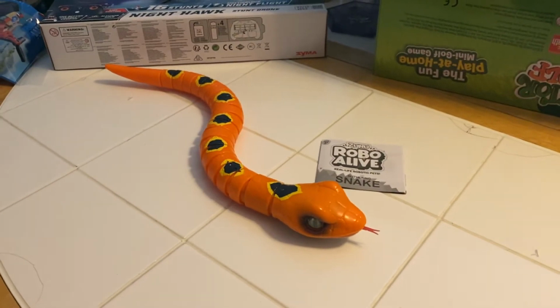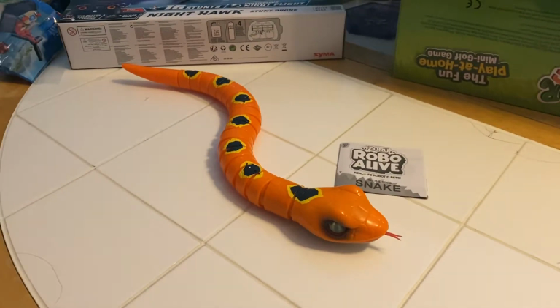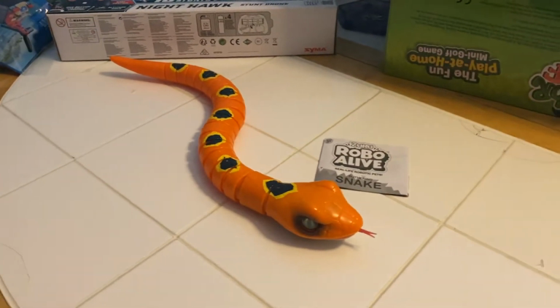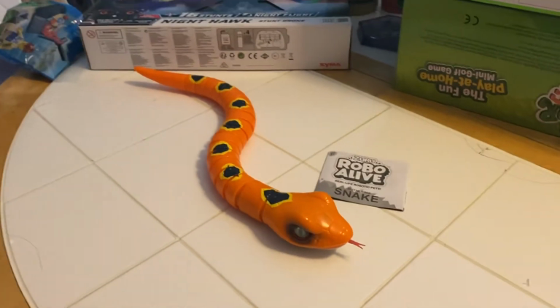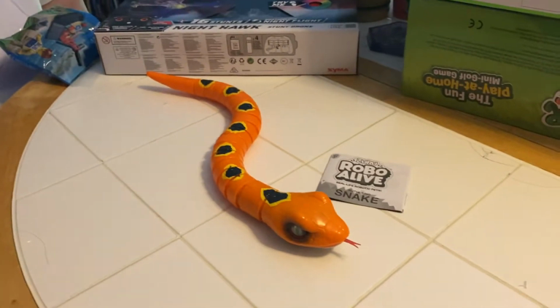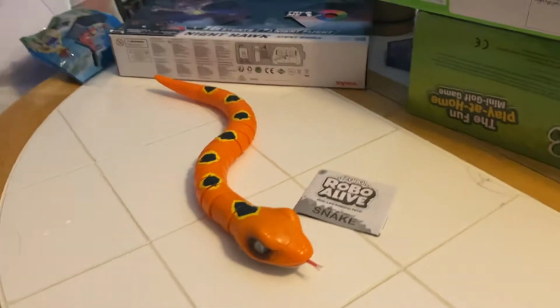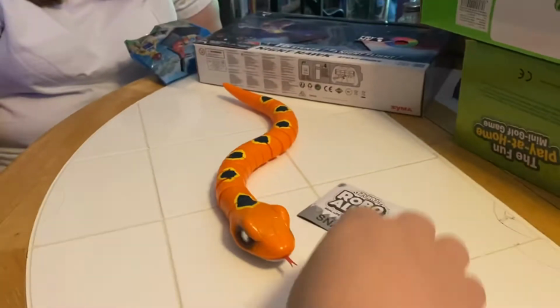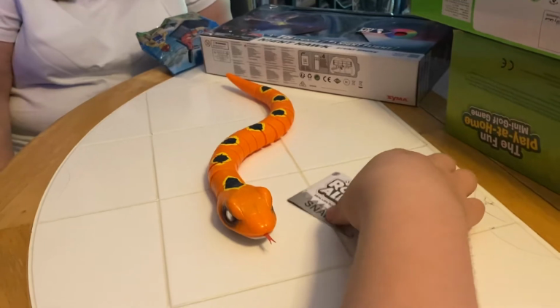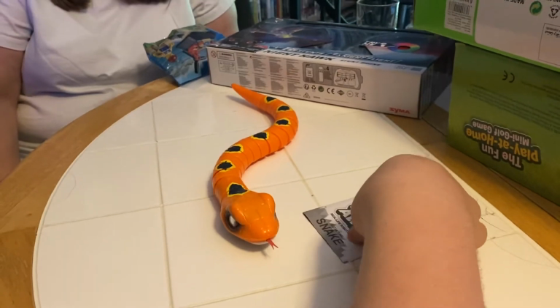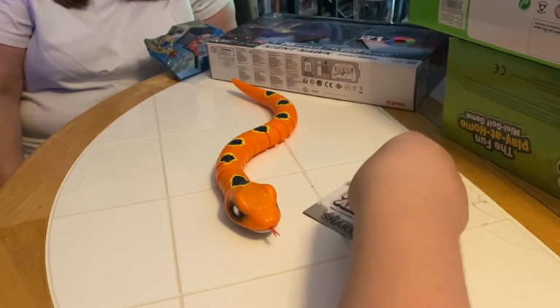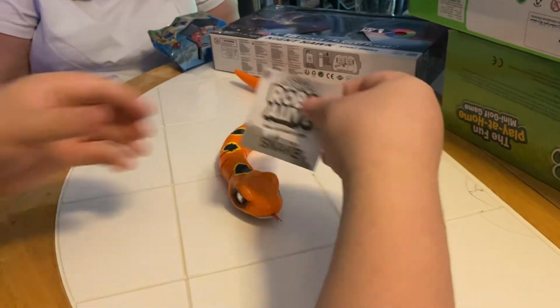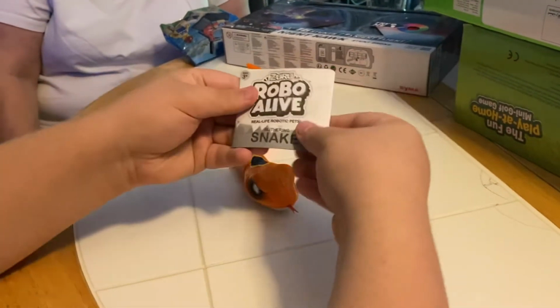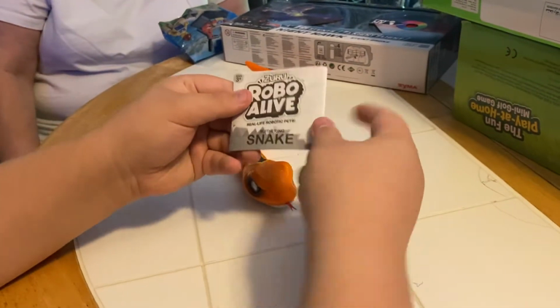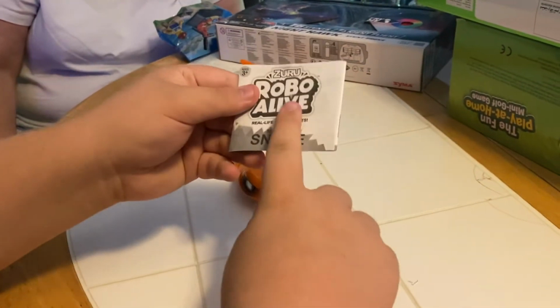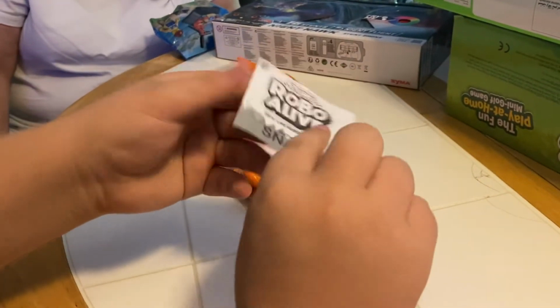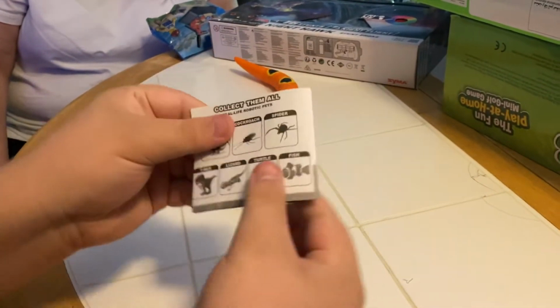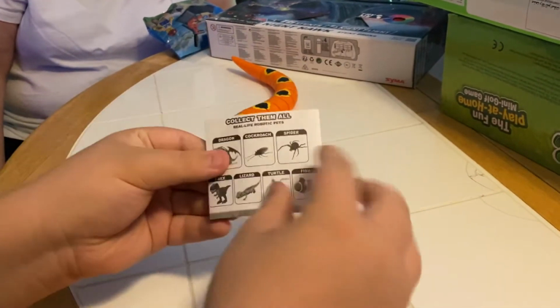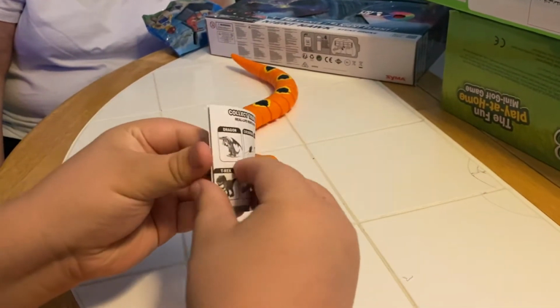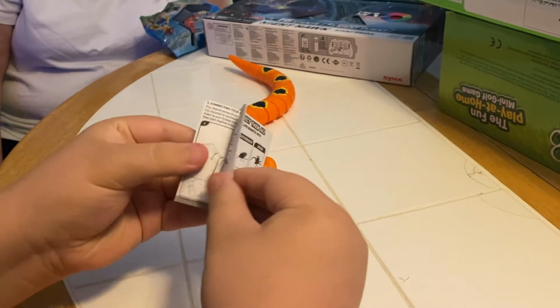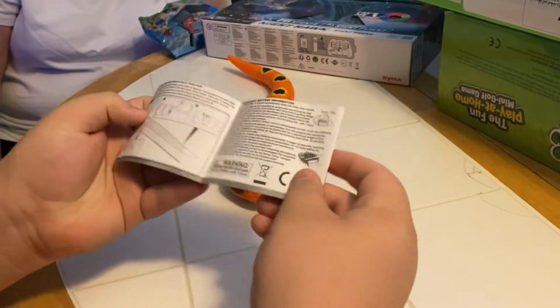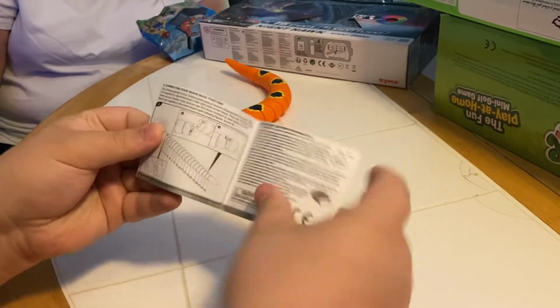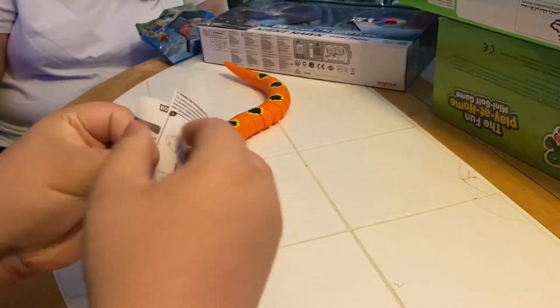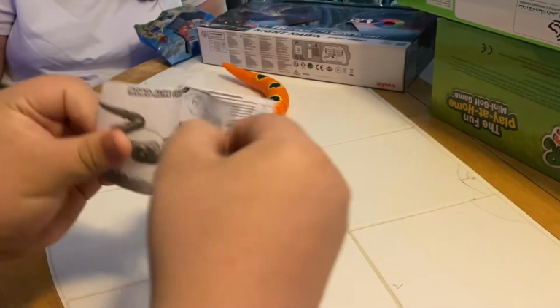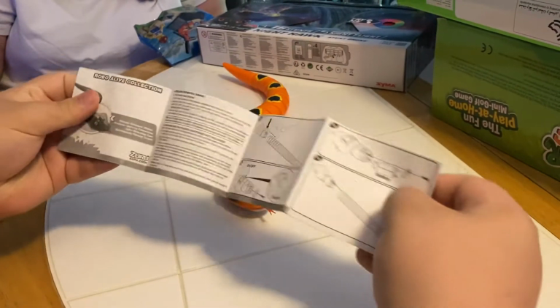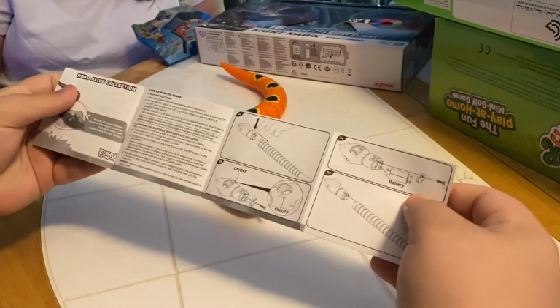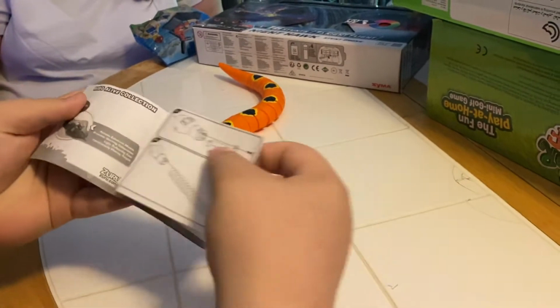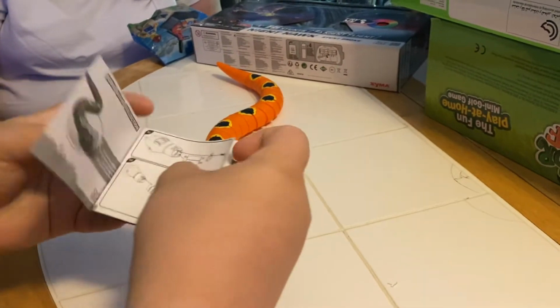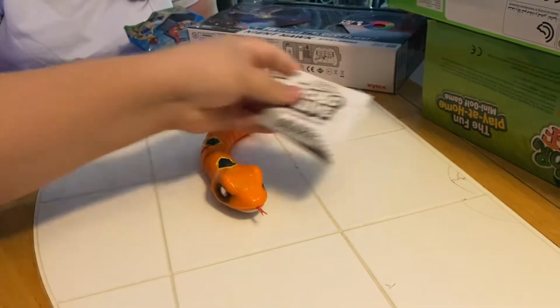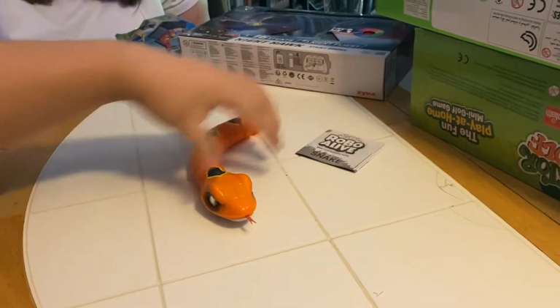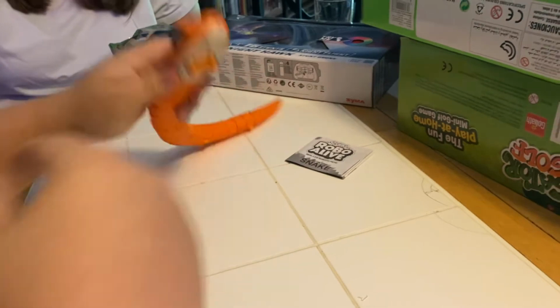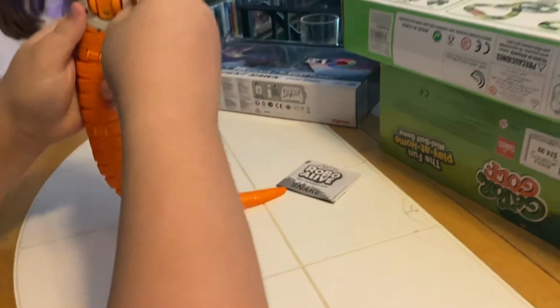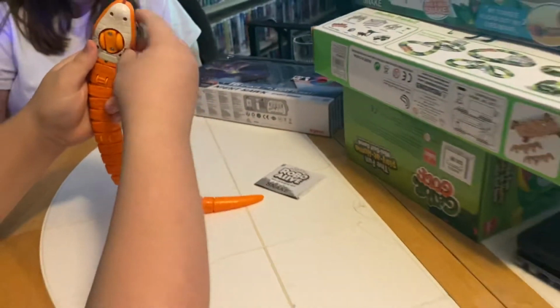All right everybody, we're doing a toy review for the Zuru Robo Alive Slithering Snake. There's our instruction booklet. Aiden's gonna fire up that snake and let him do his thing.